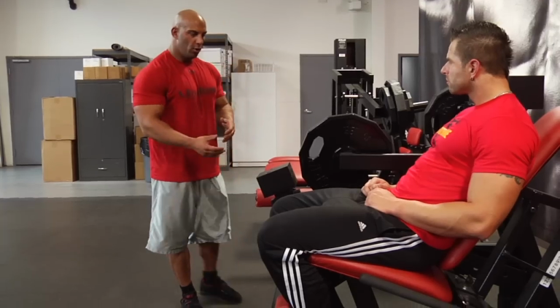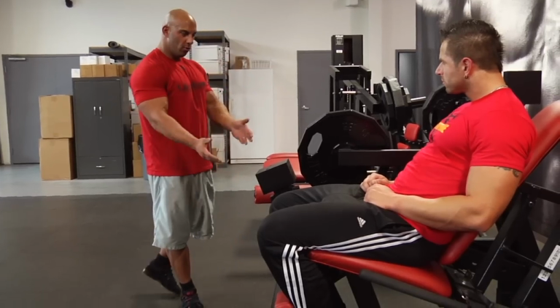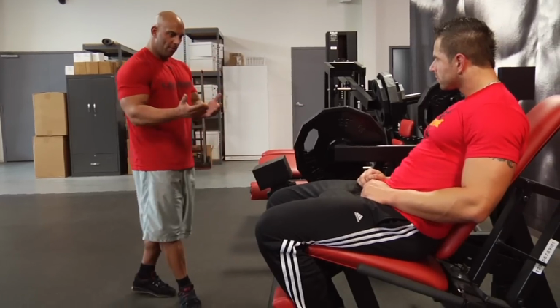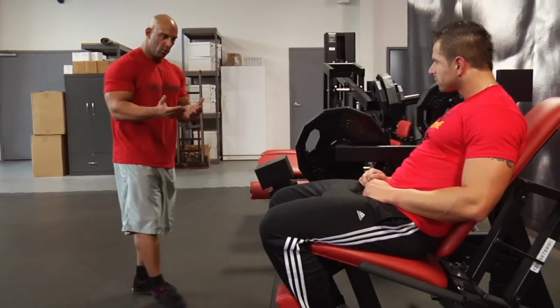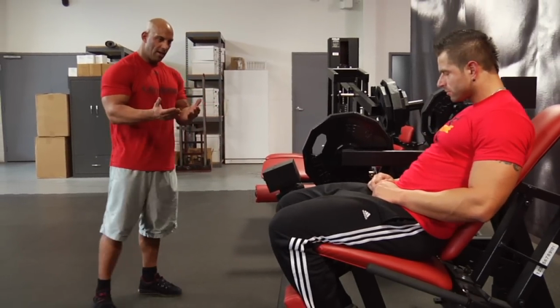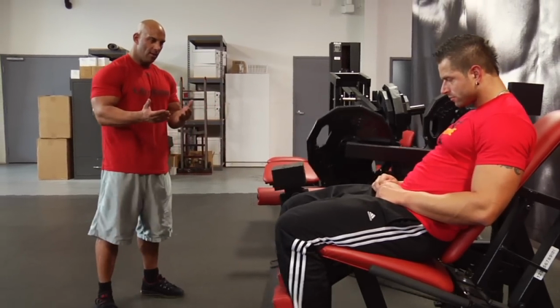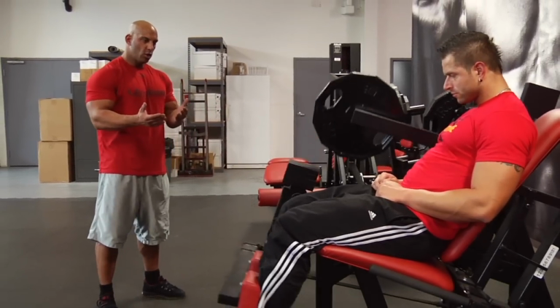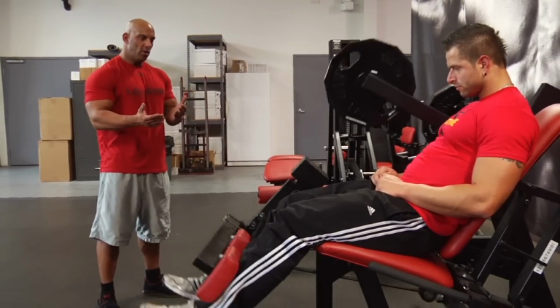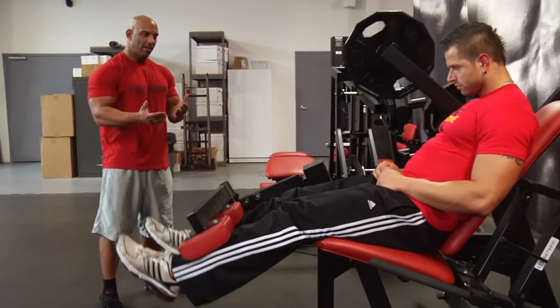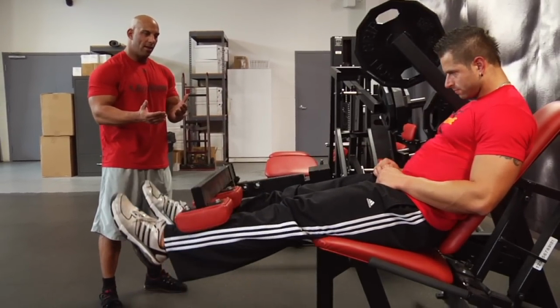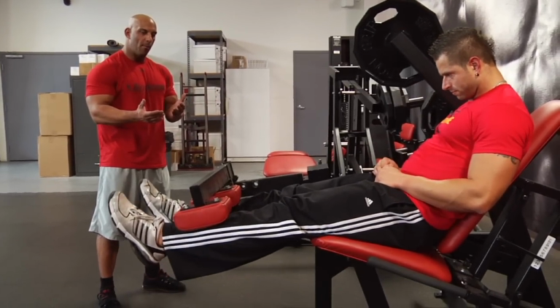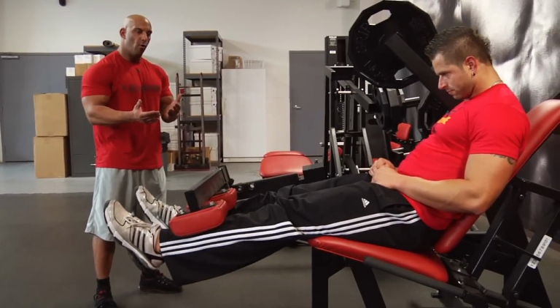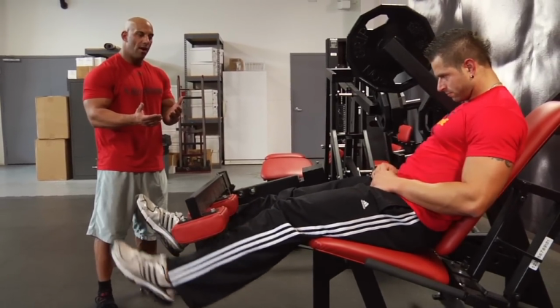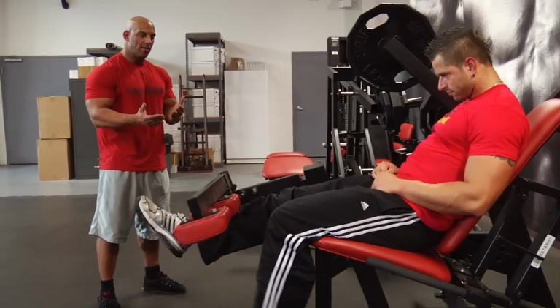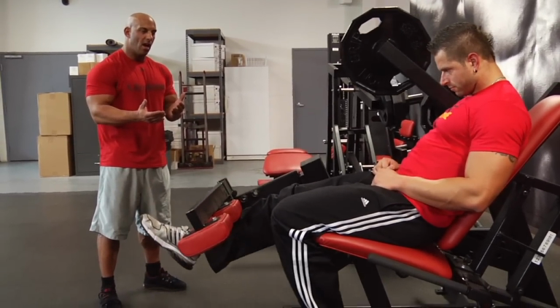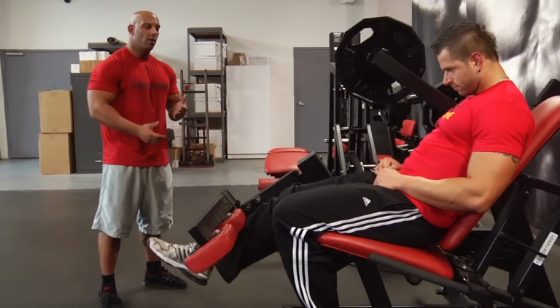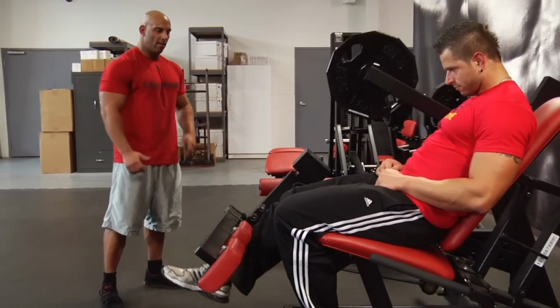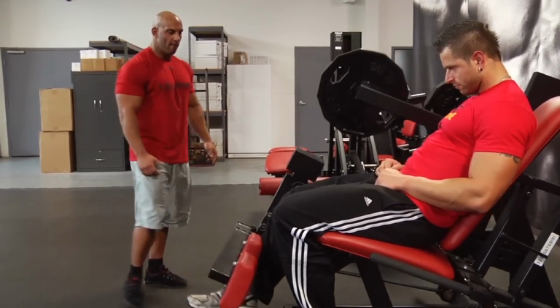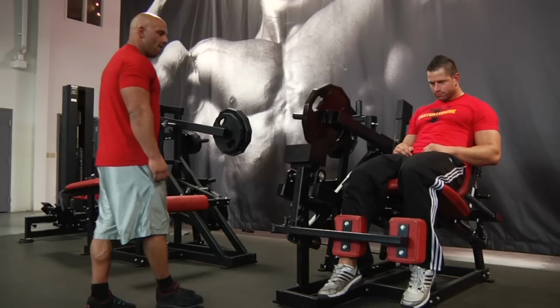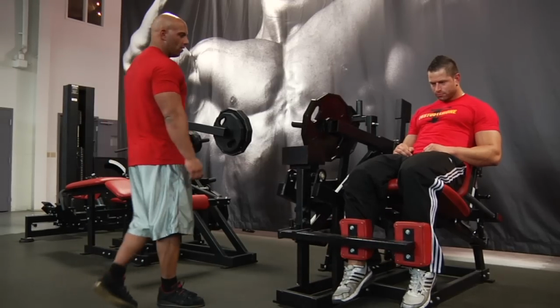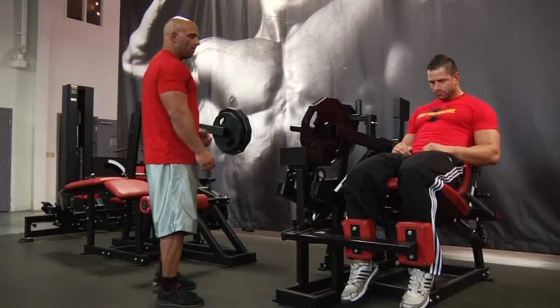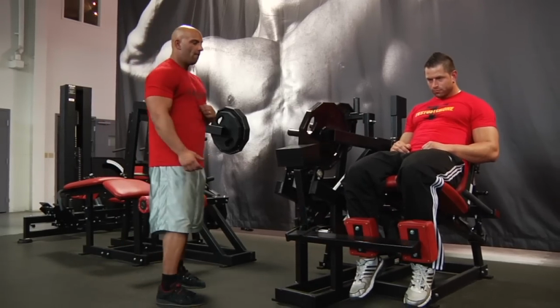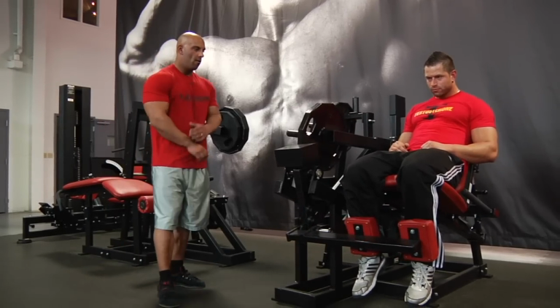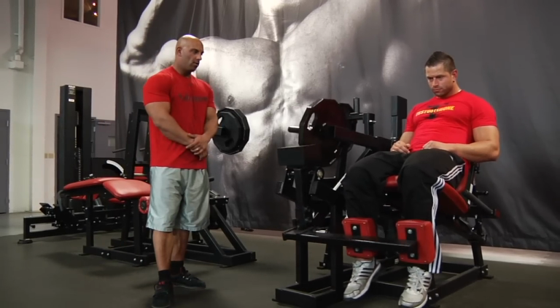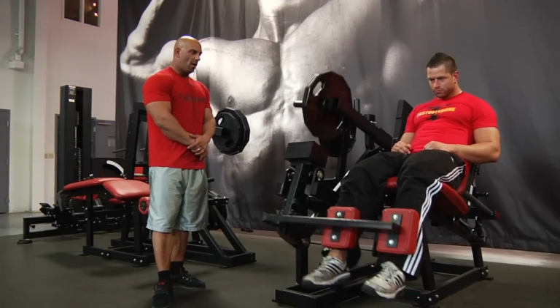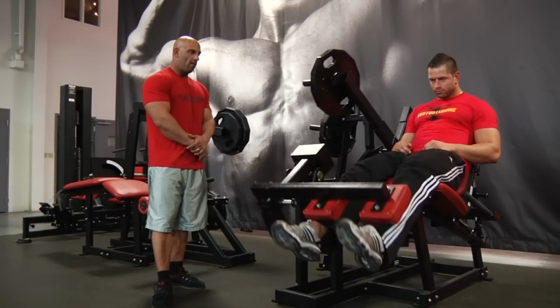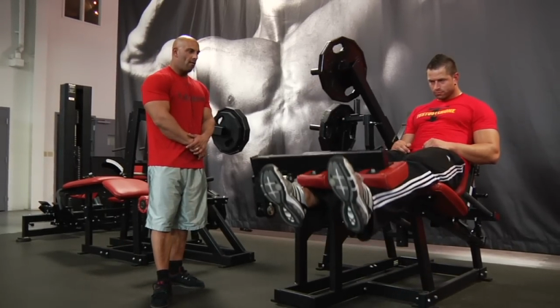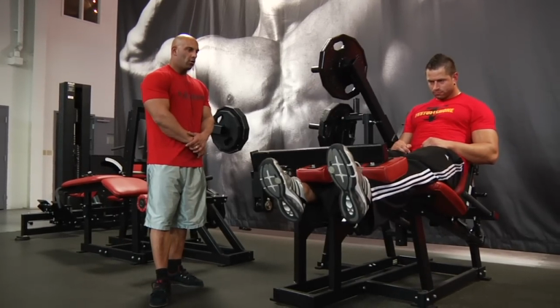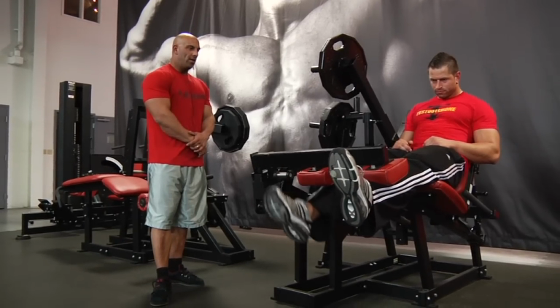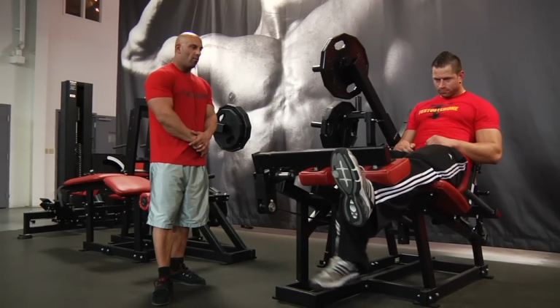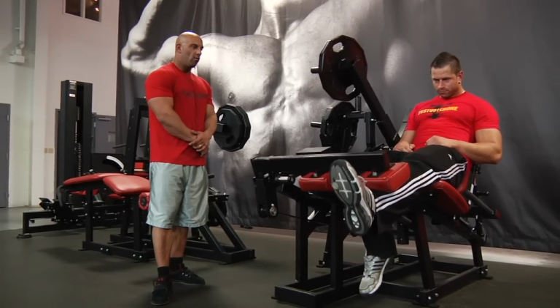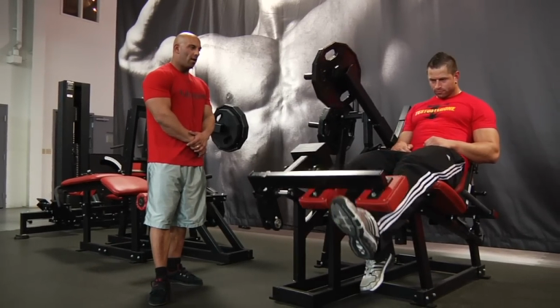What you do is lift with two legs, squeeze for one second at the top, remove one leg while staying up, and go down. Then go up, squeeze, remove, go down.